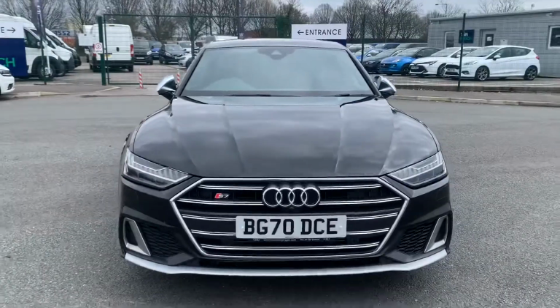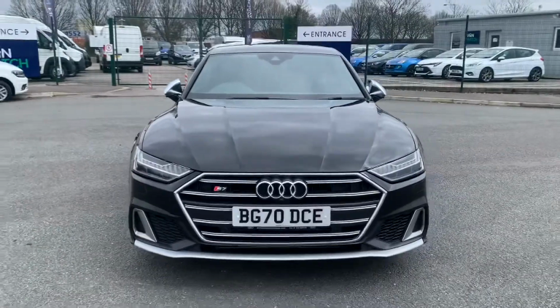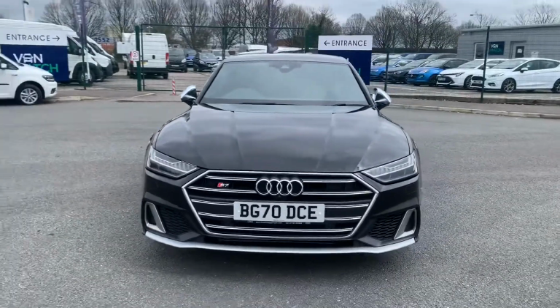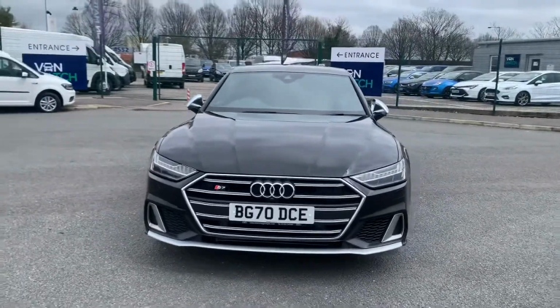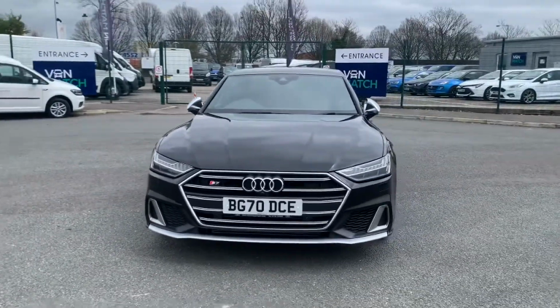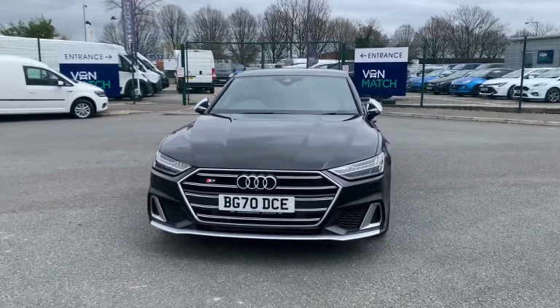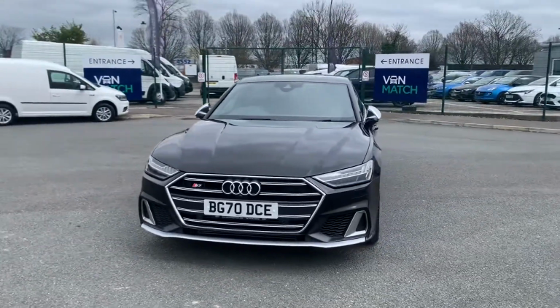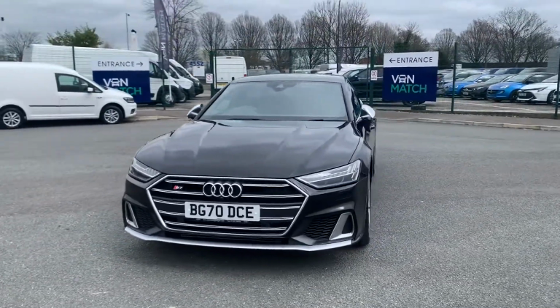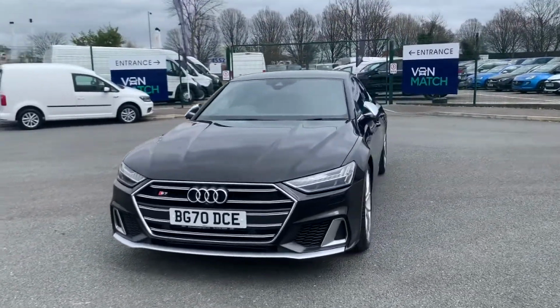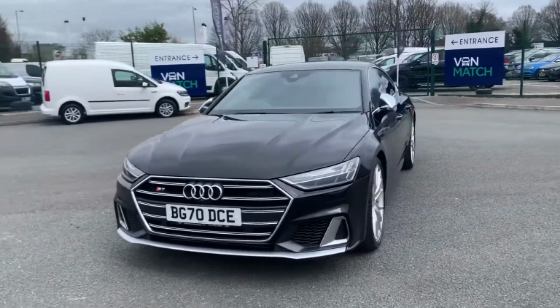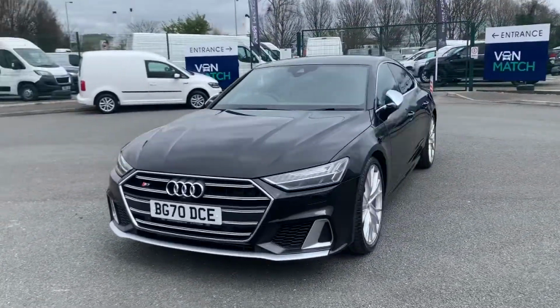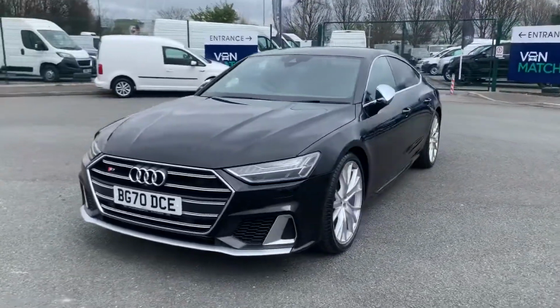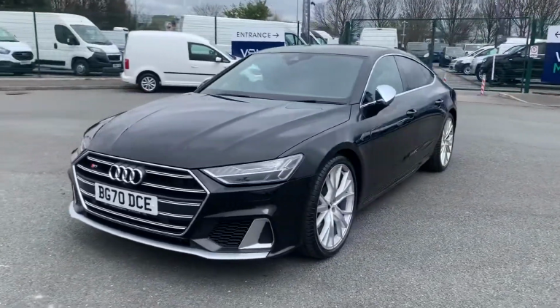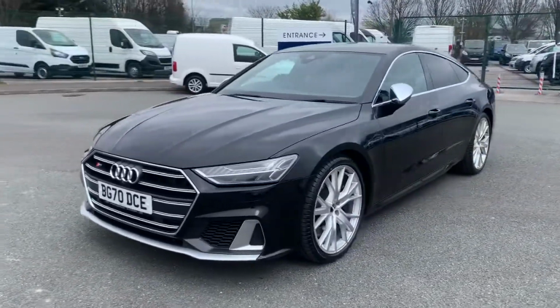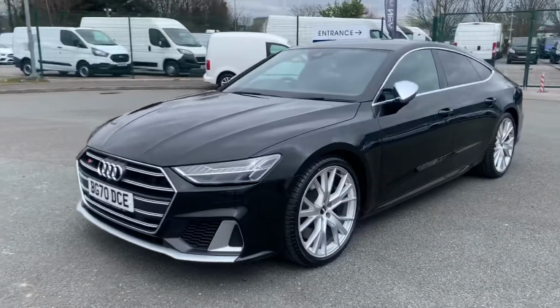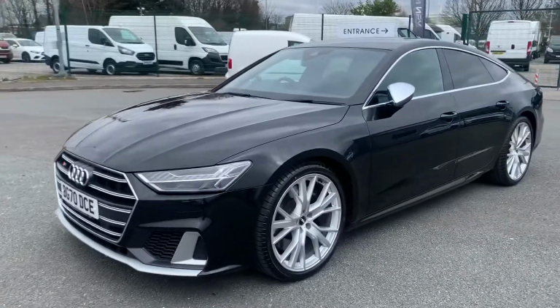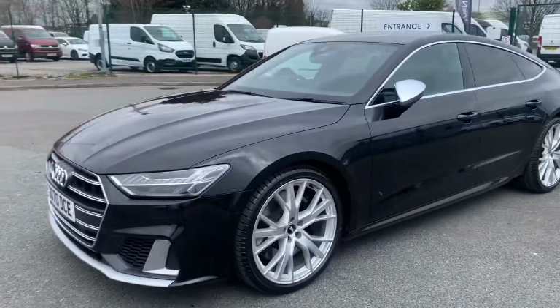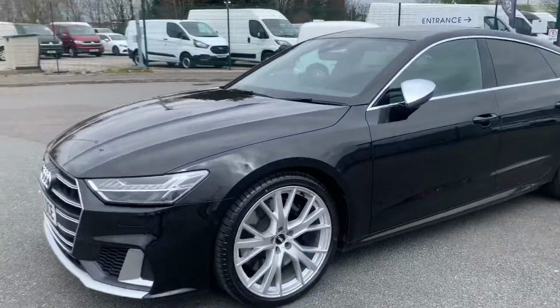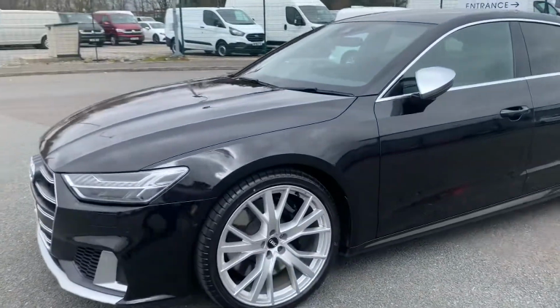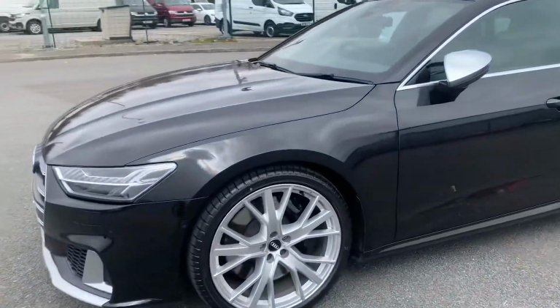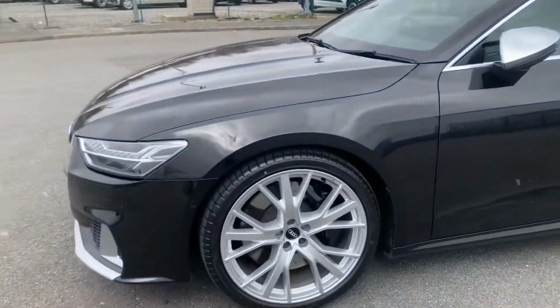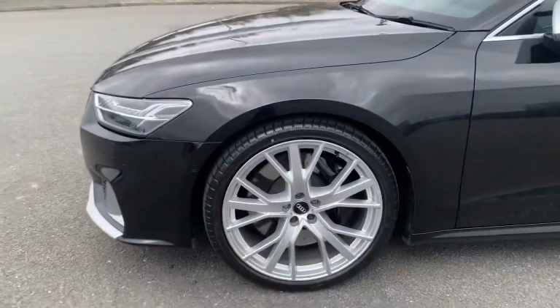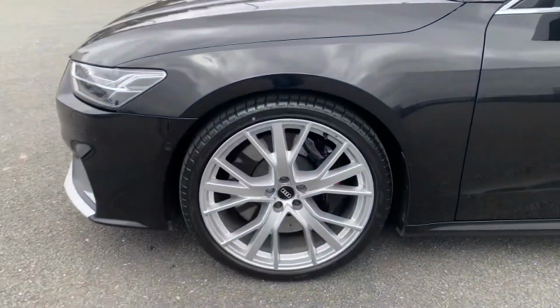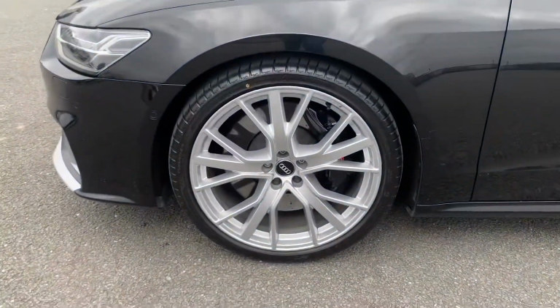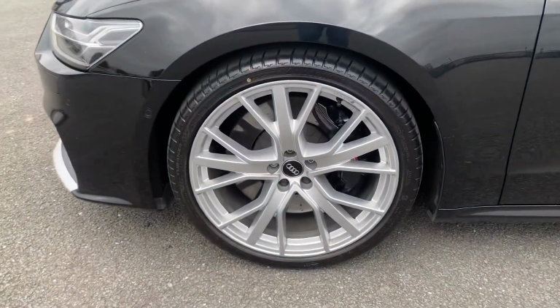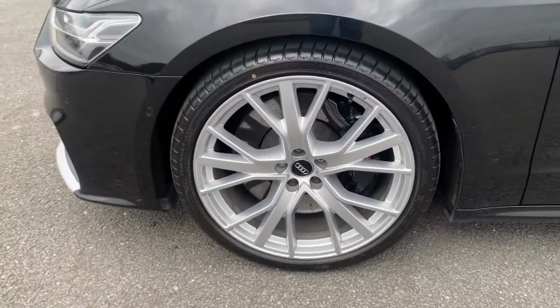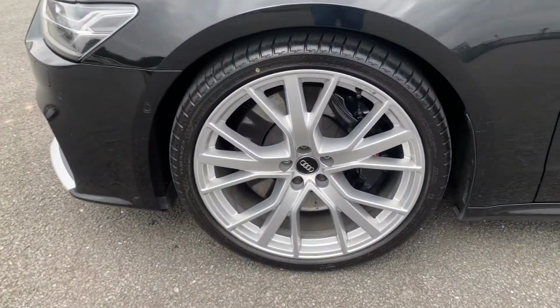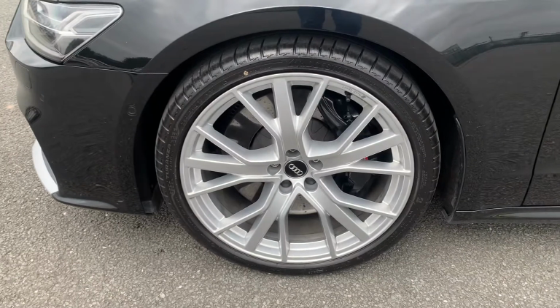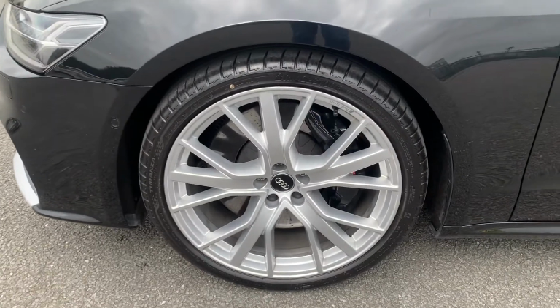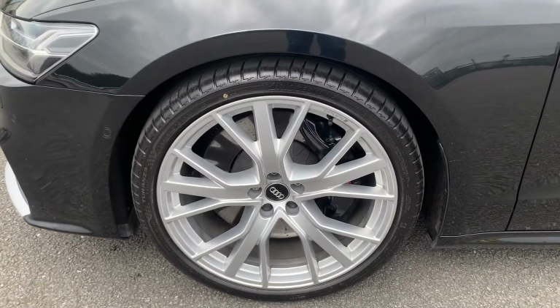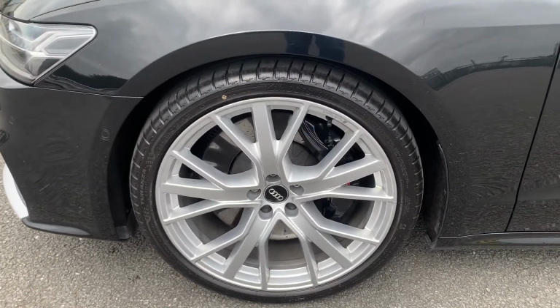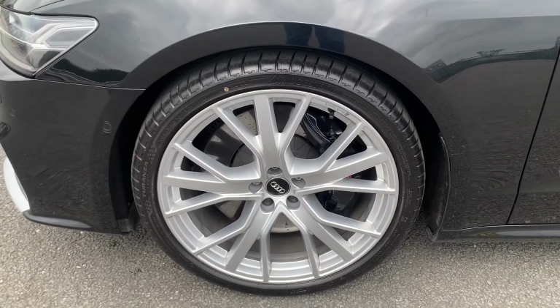This vehicle is fitted with the S-Design body styling. As we come round to the passenger side you can see you do have your 21 inch V-spoke star alloy wheels.